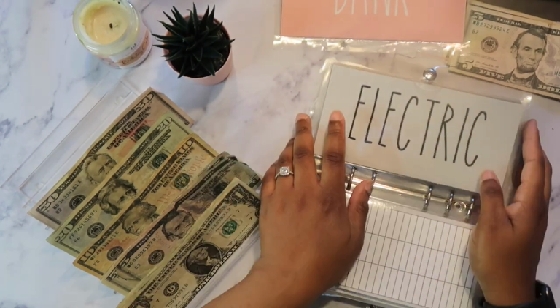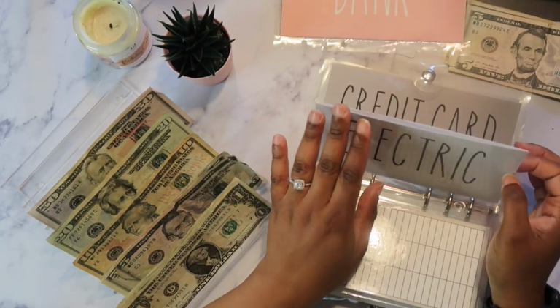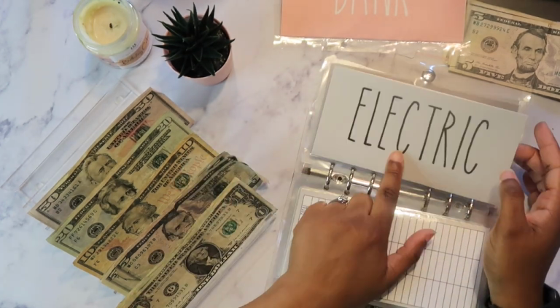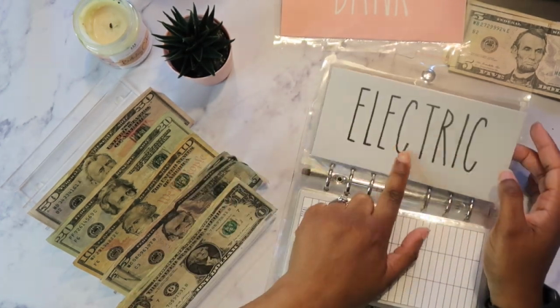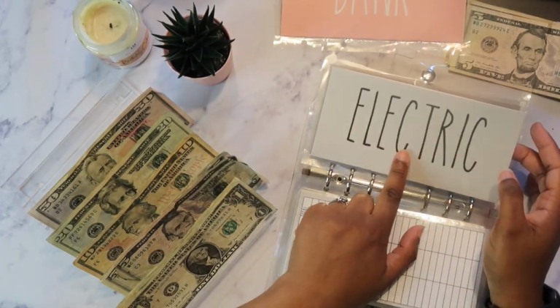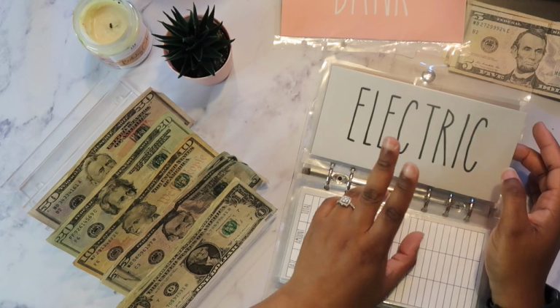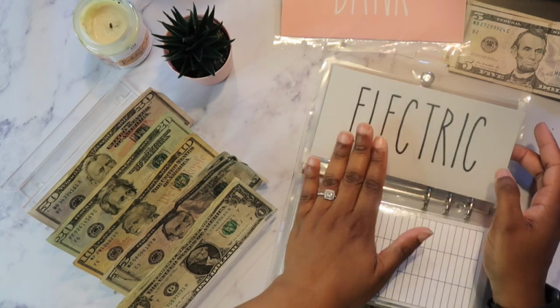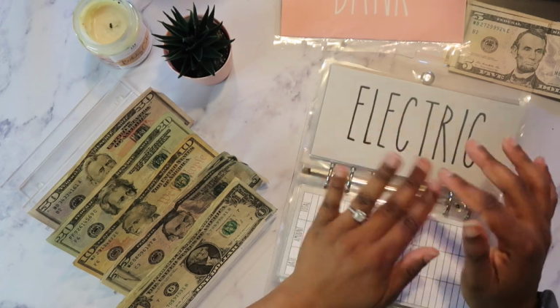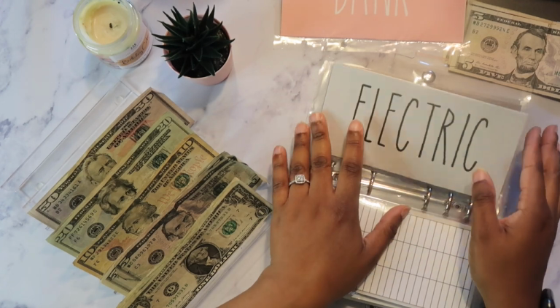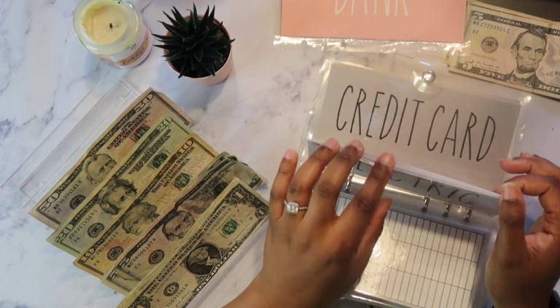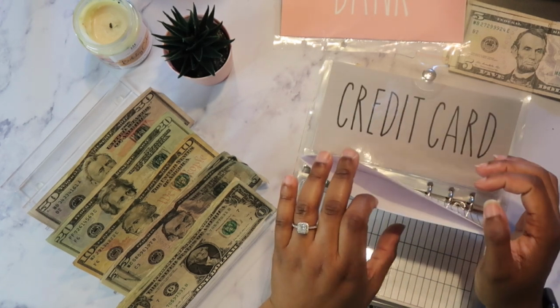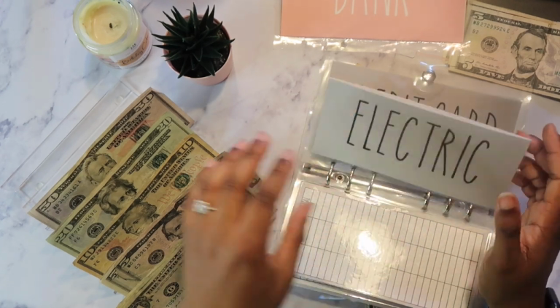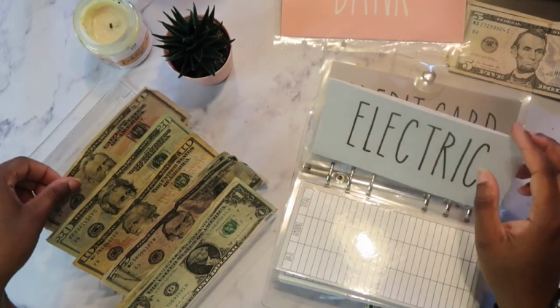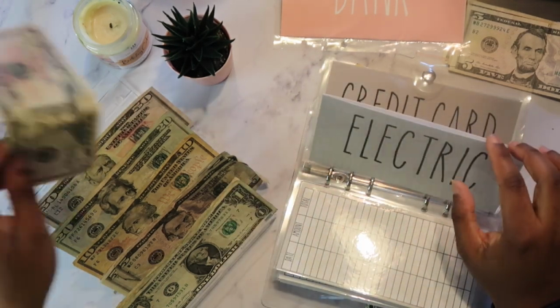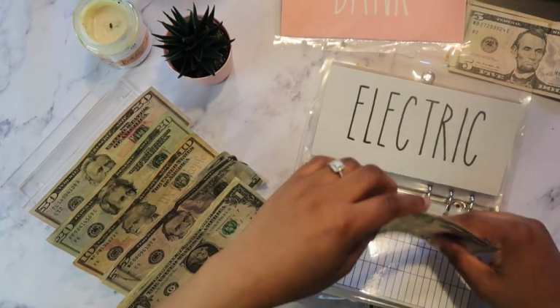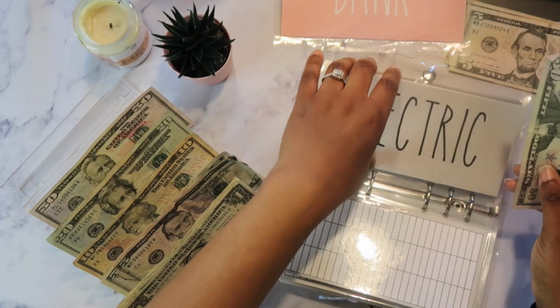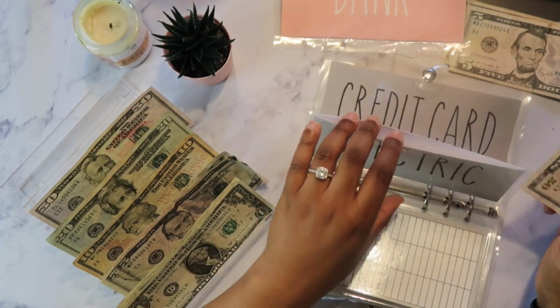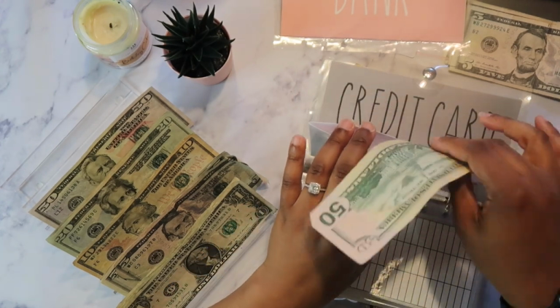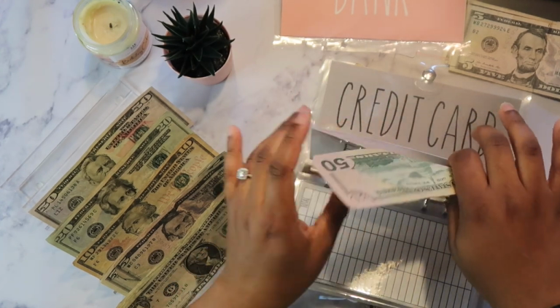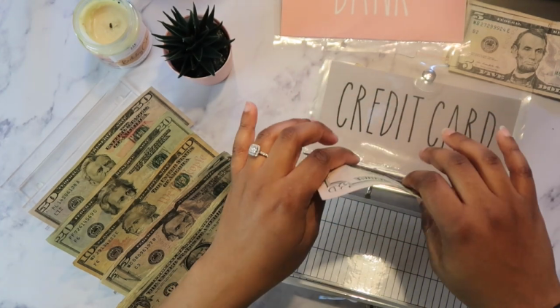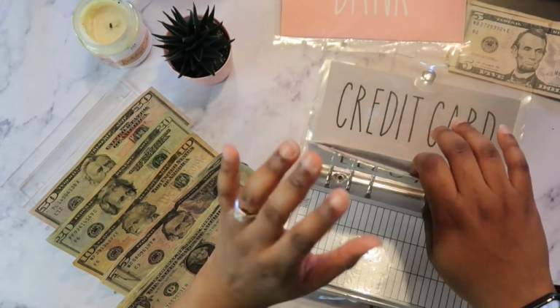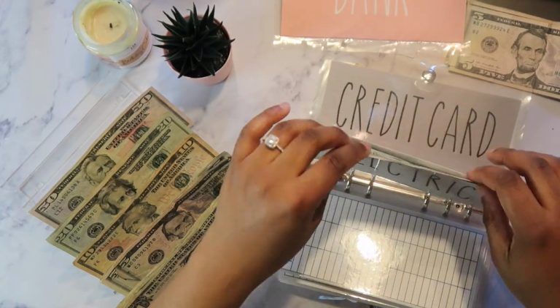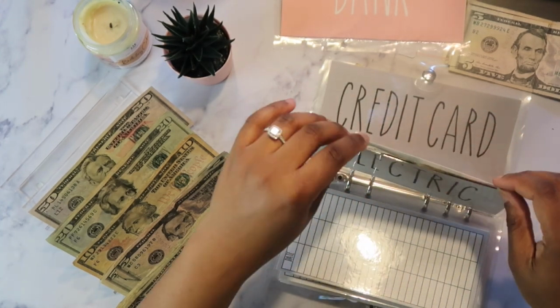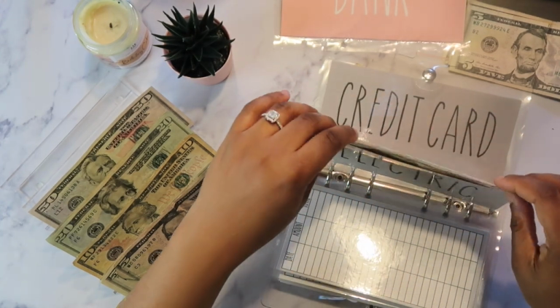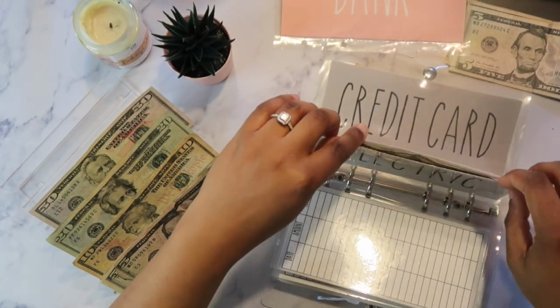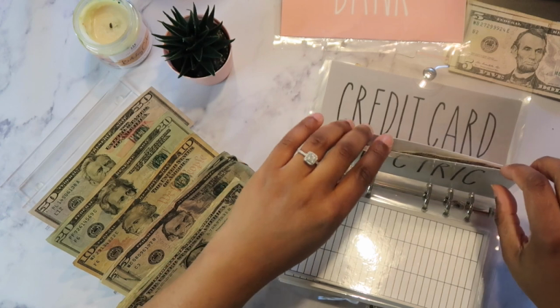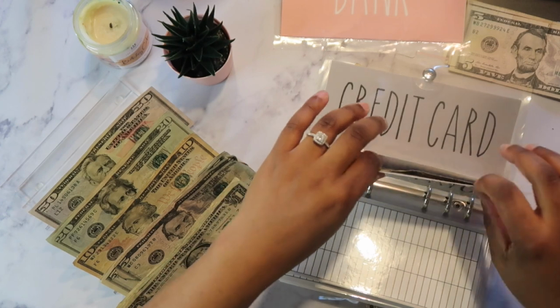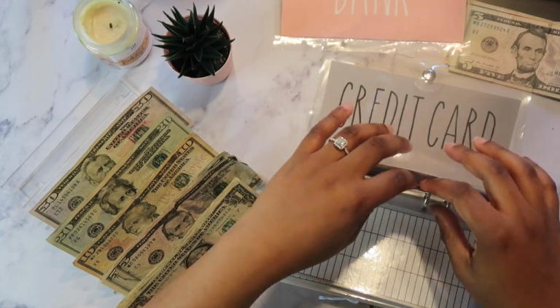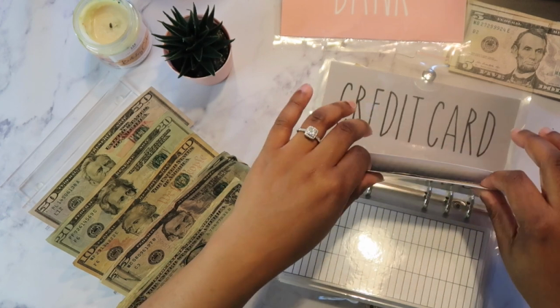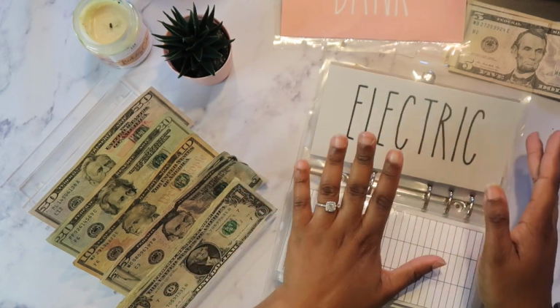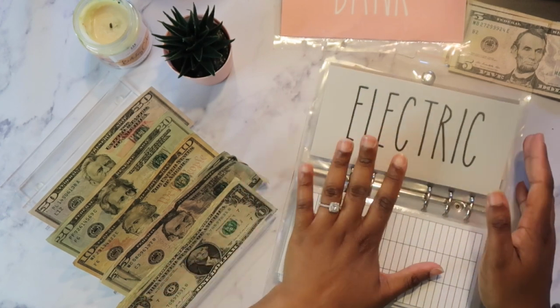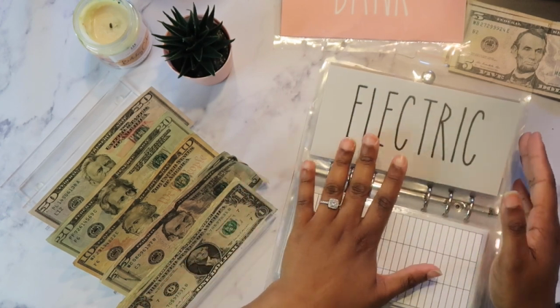My electric bill — I haven't gotten it yet. So you guys know I just go ahead and start my electric bill with $50 because I feel like I'm getting my electric bill super late, or it could just be in my mind. So the starting balance for my electric bill is $50.